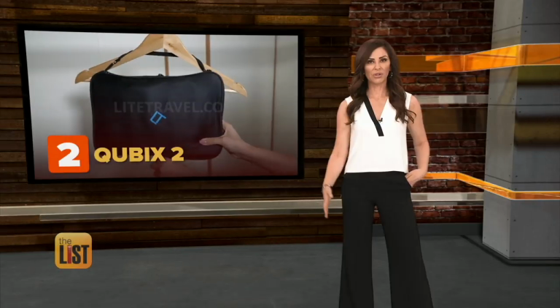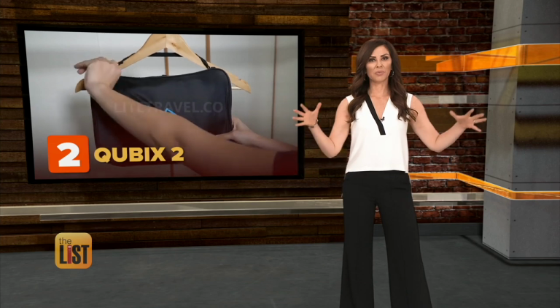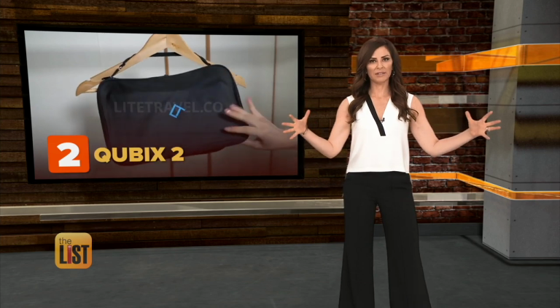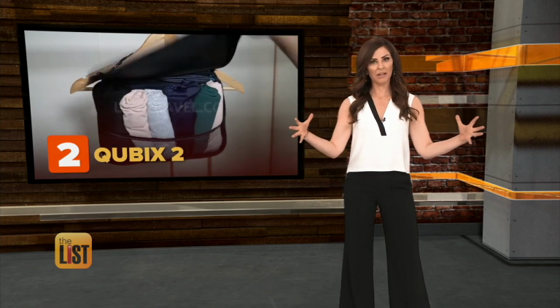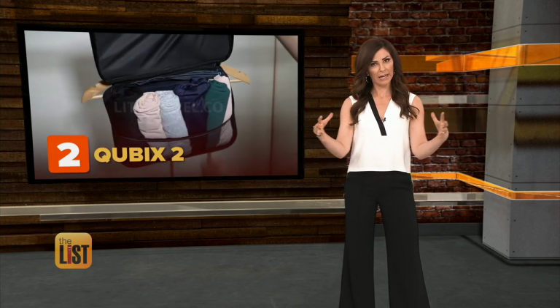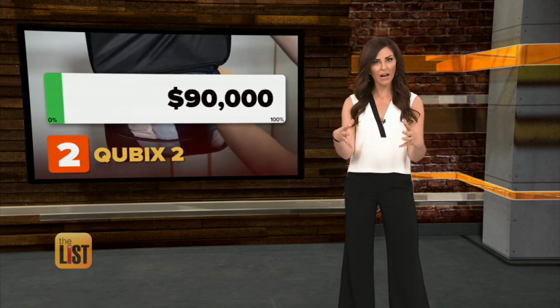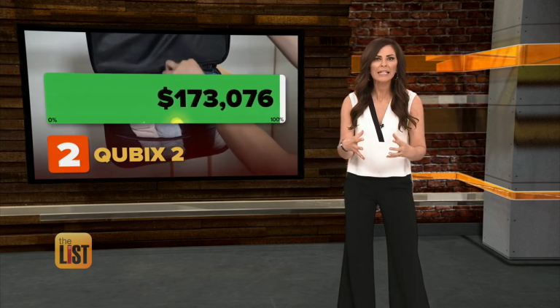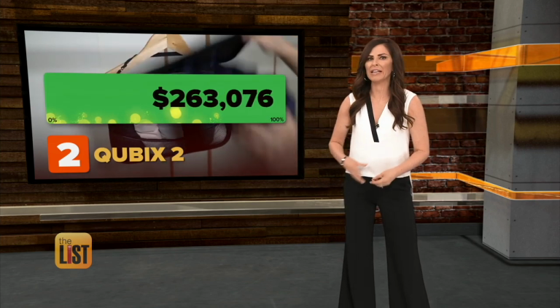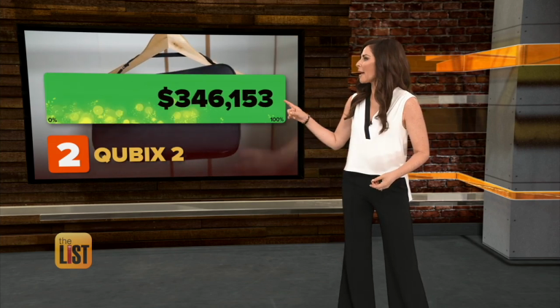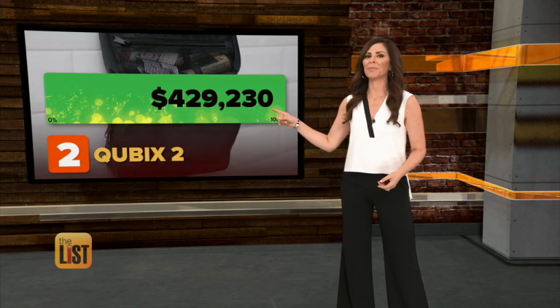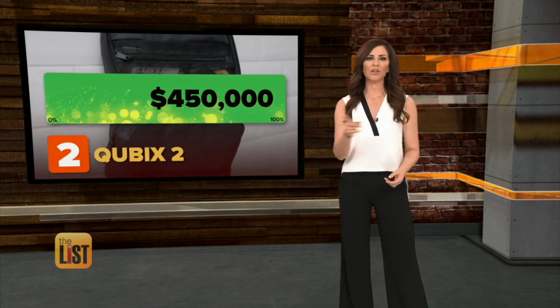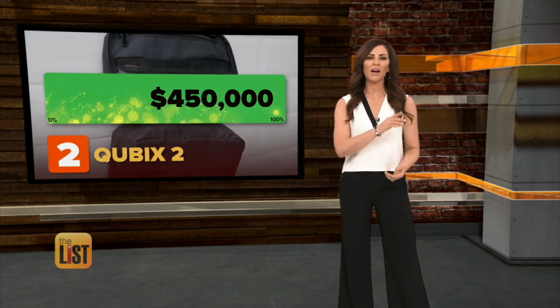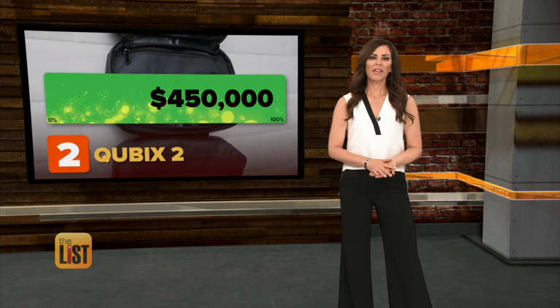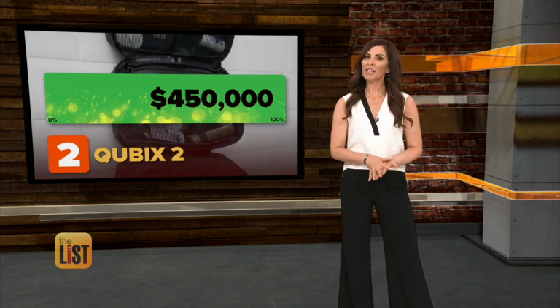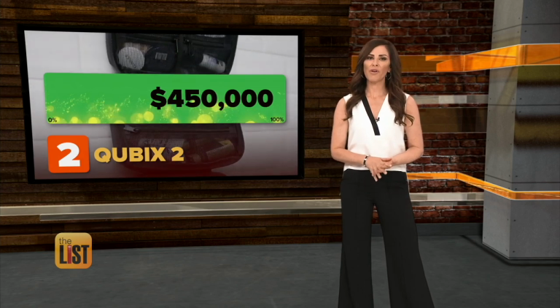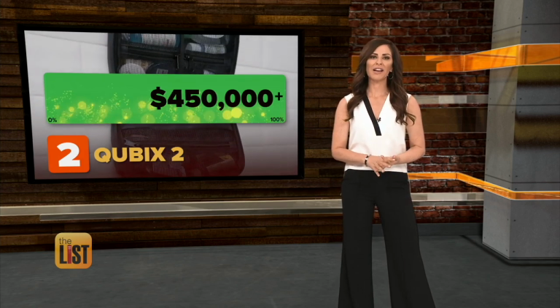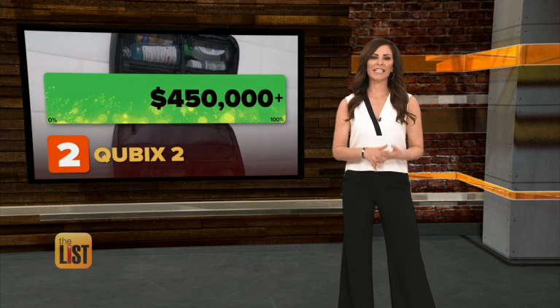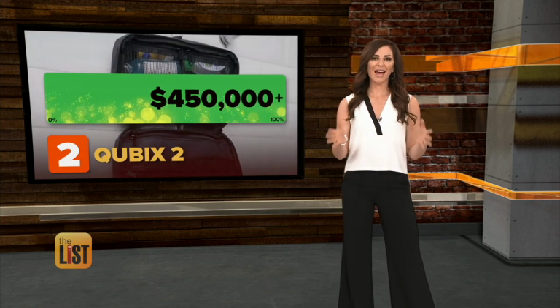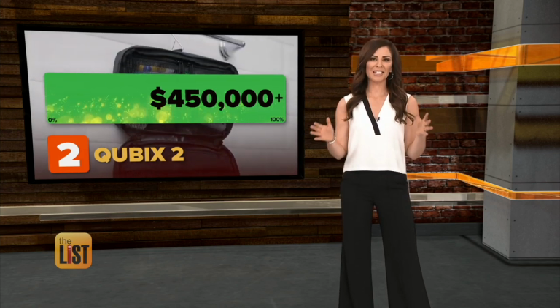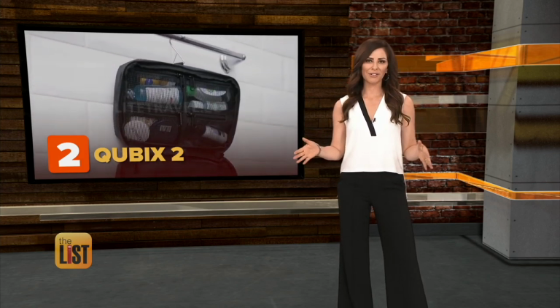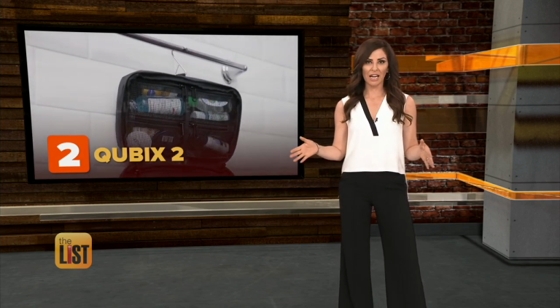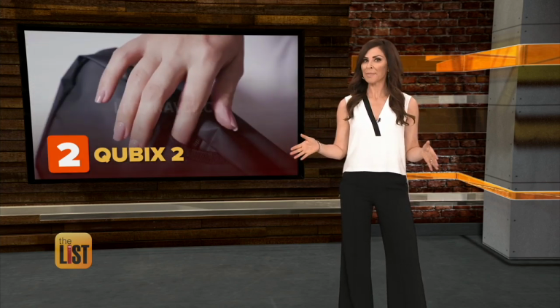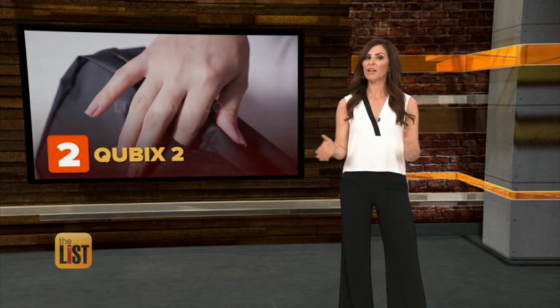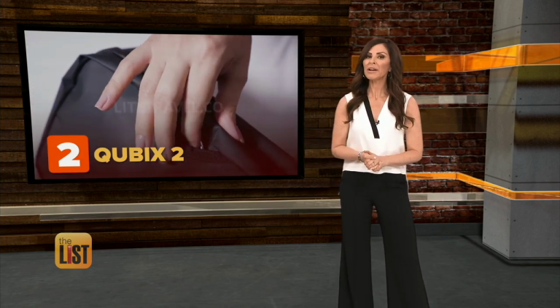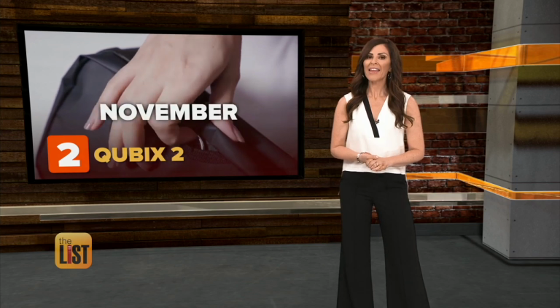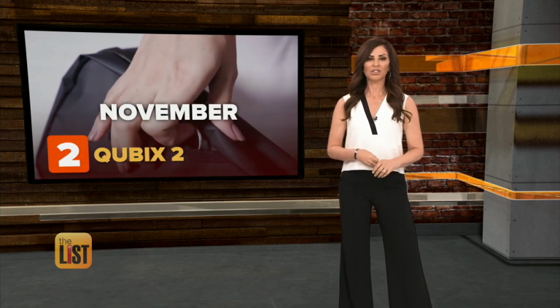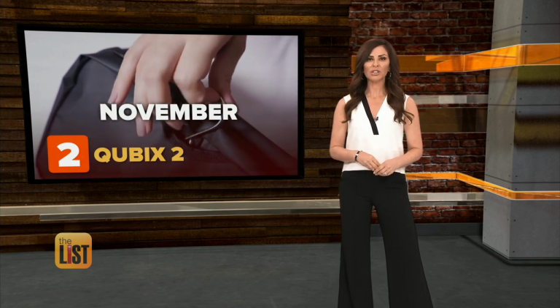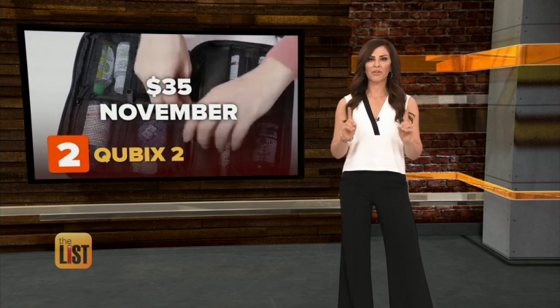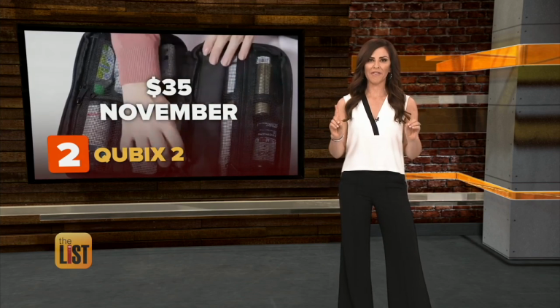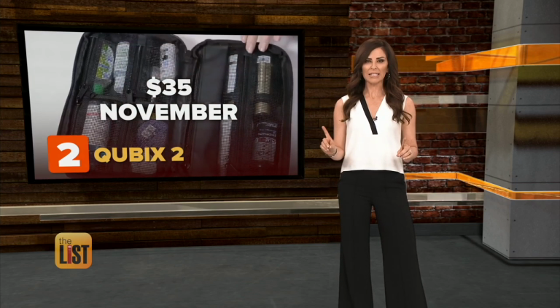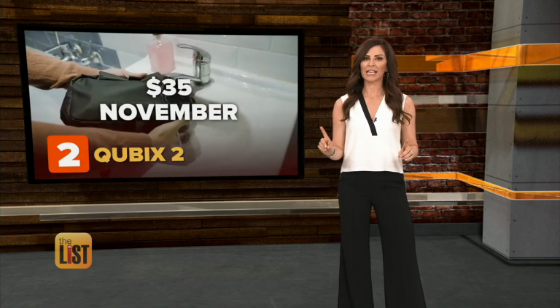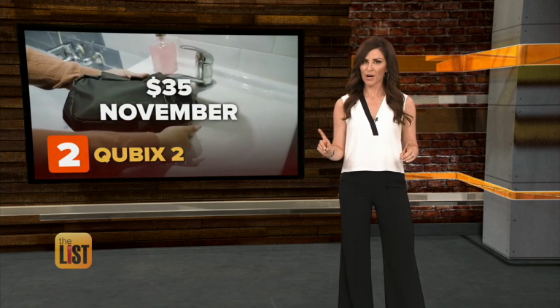You couldn't compress the amount of money they raised to fit into that bag, because so far they've brought in over $450,000. They're scheduled to come out in November, and the set starts around $35 on Indiegogo.